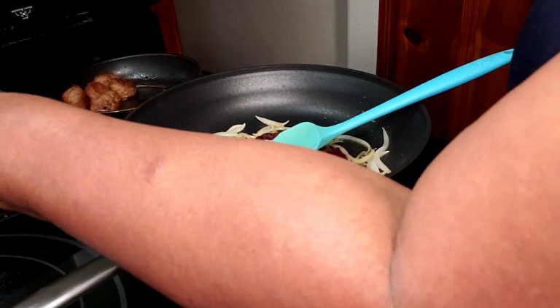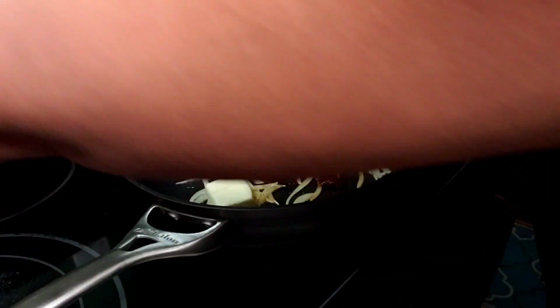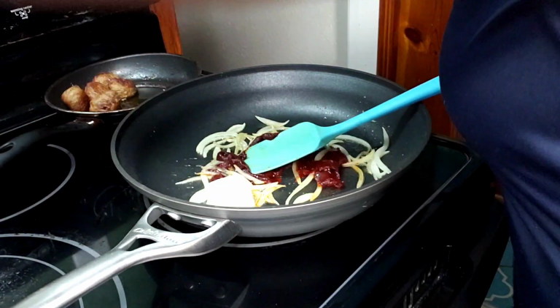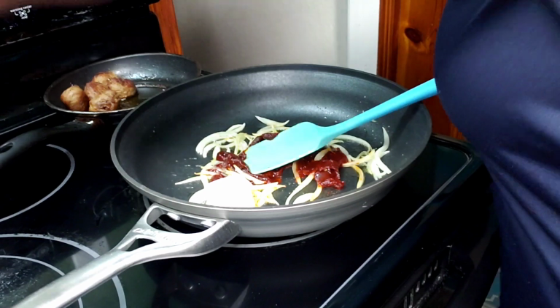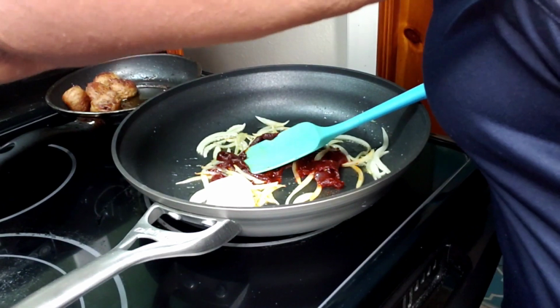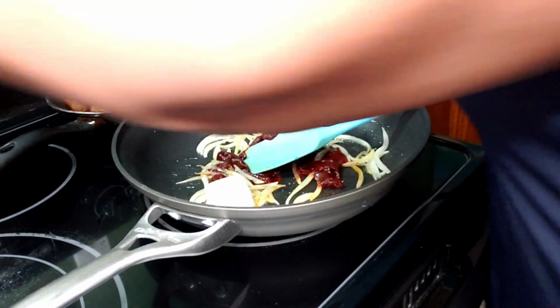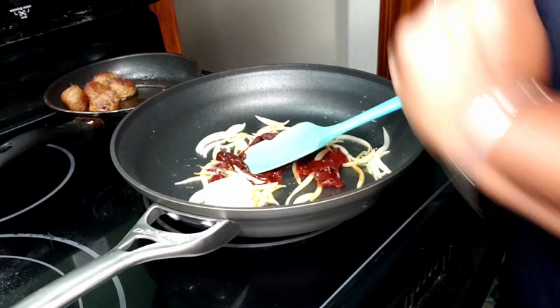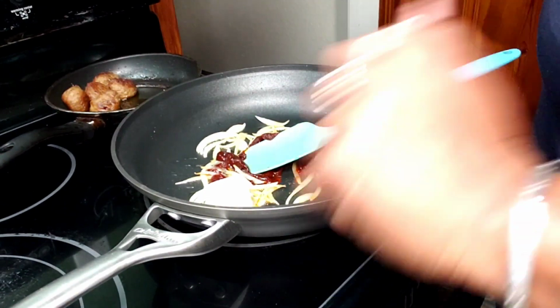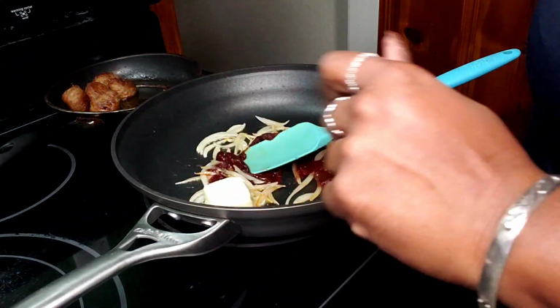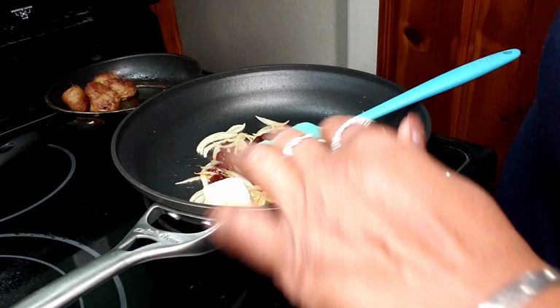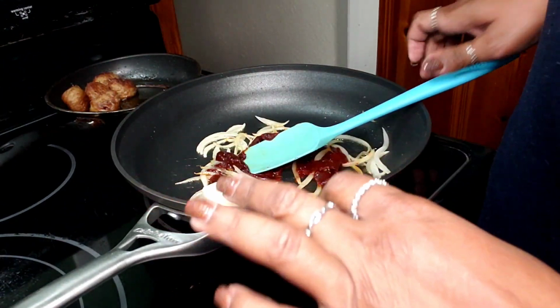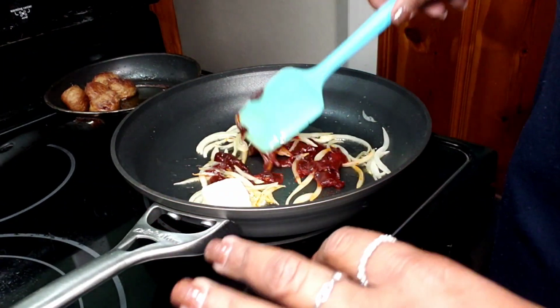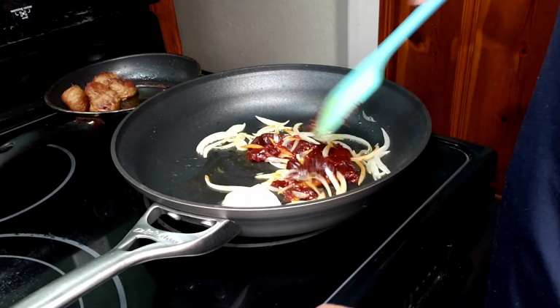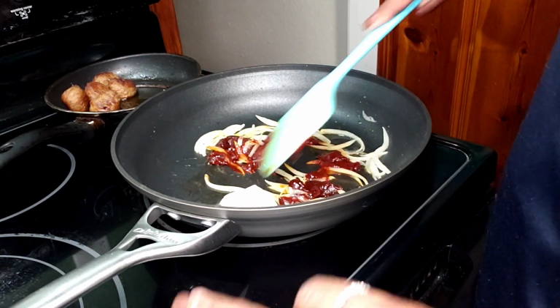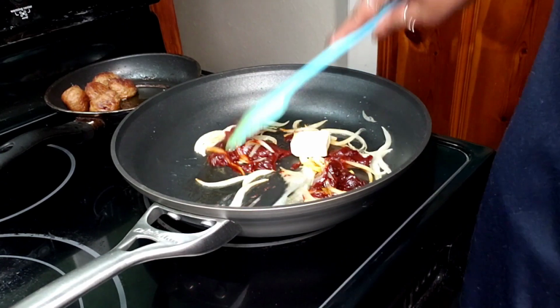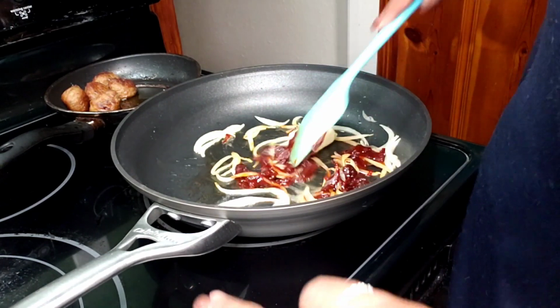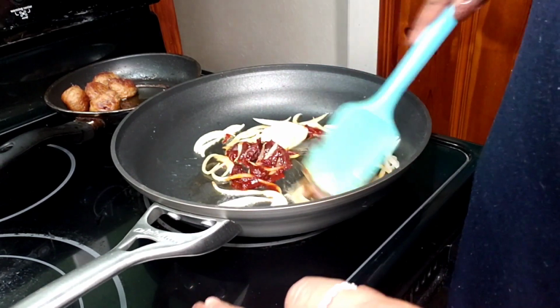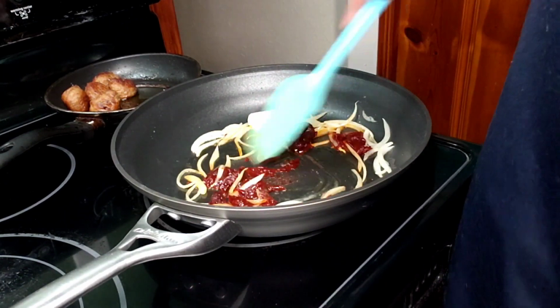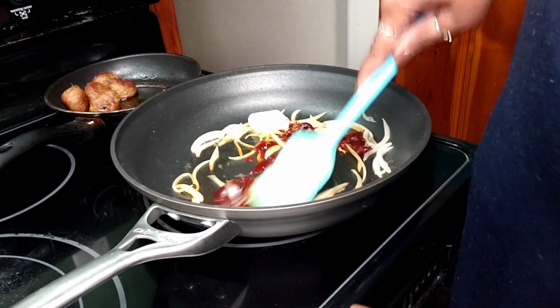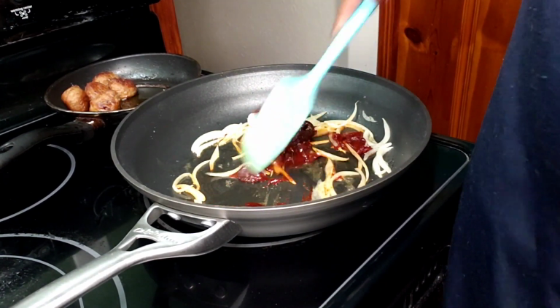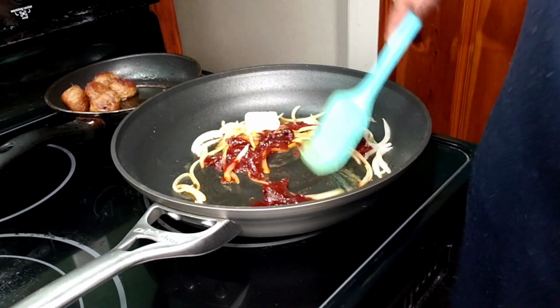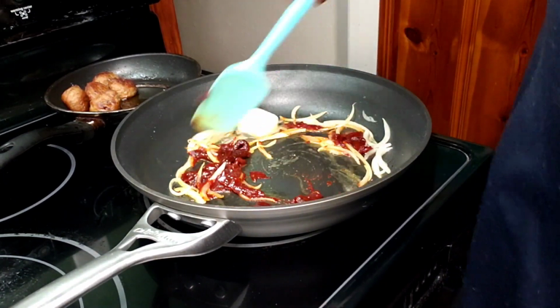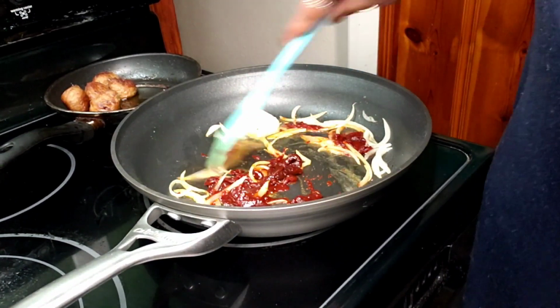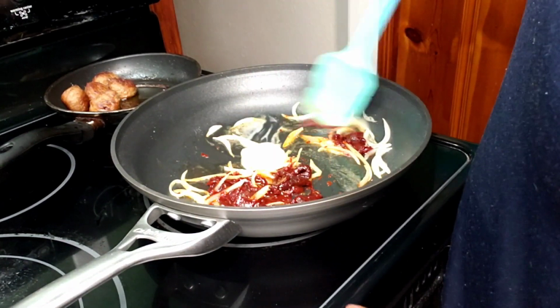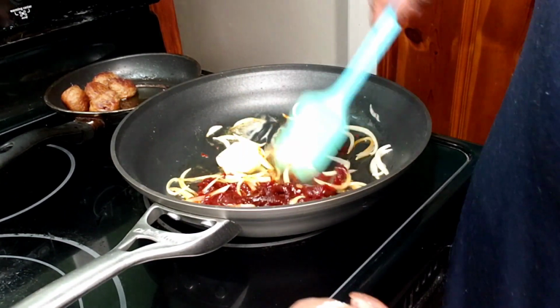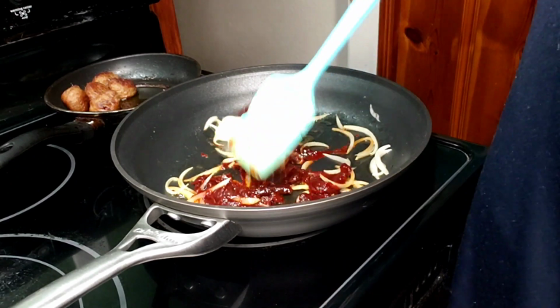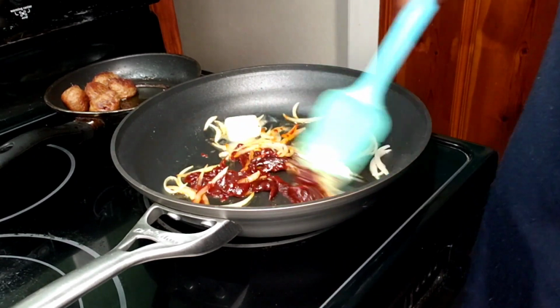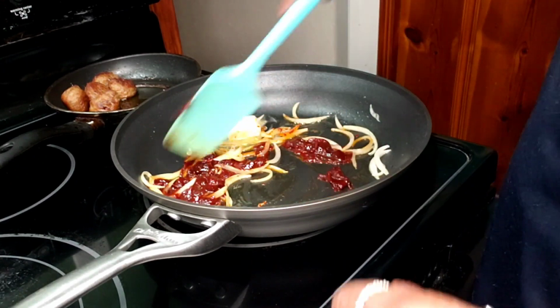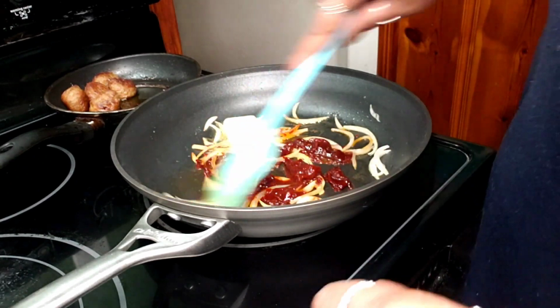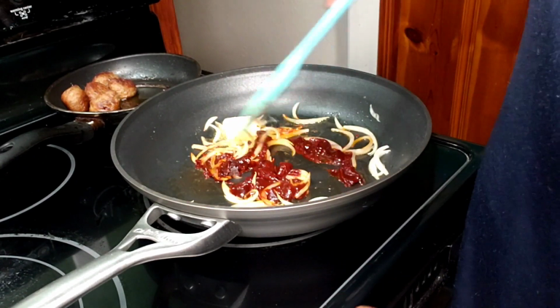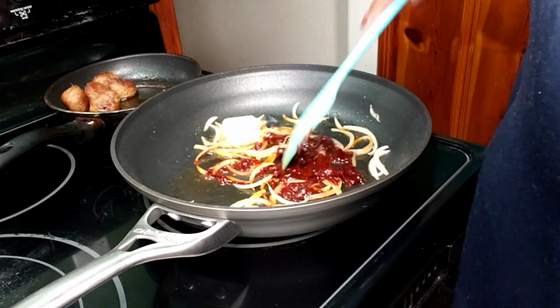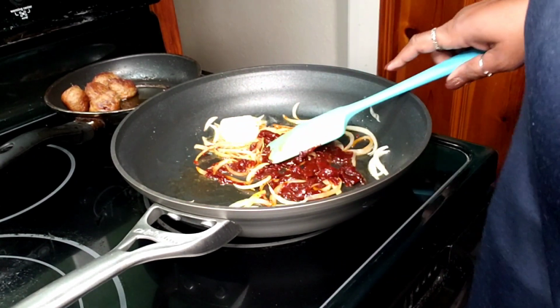My water for my pasta is almost ready. I'm going to get it in and cook it per package specifications — probably about one minute less than they say, because it'll finish cooking in the sauce.